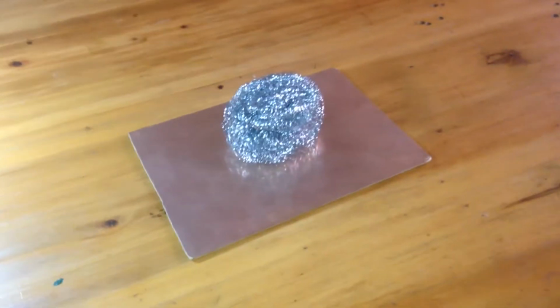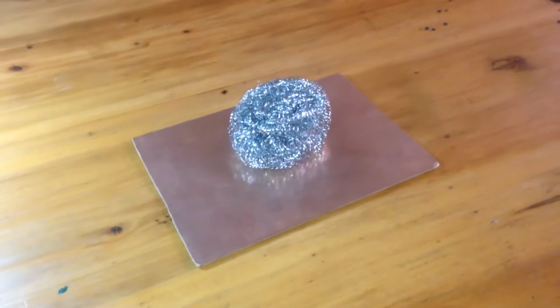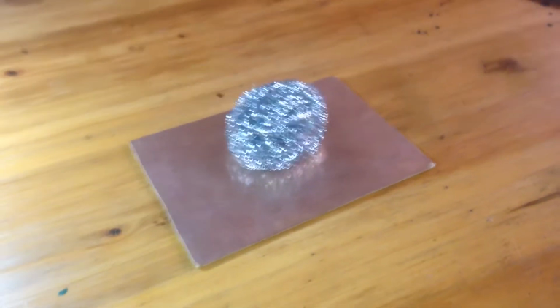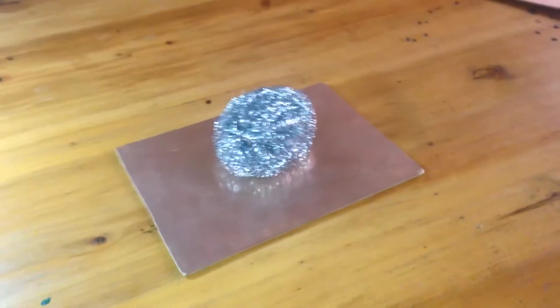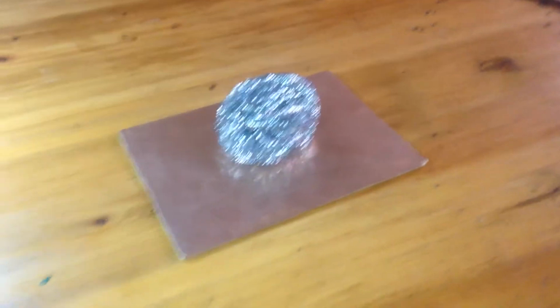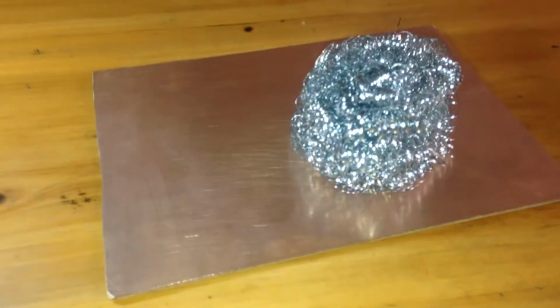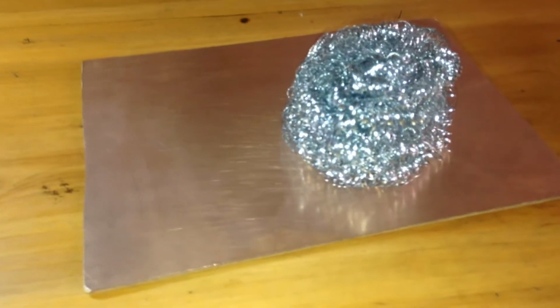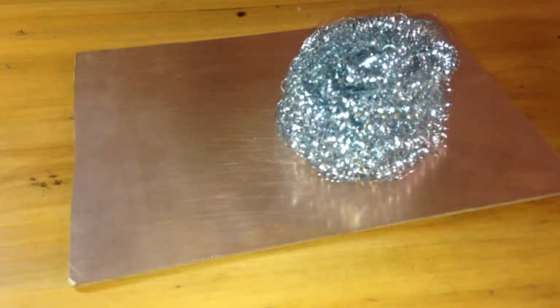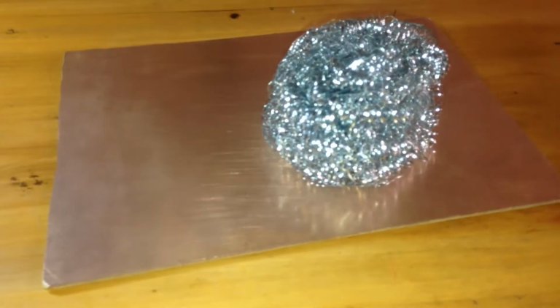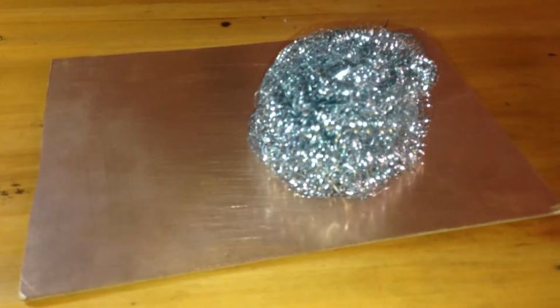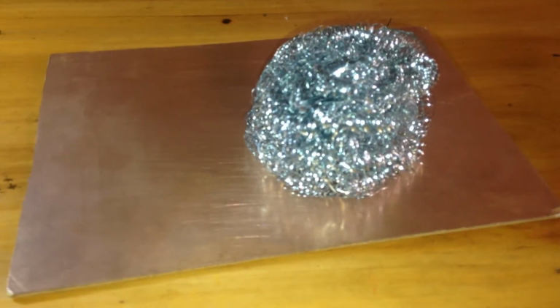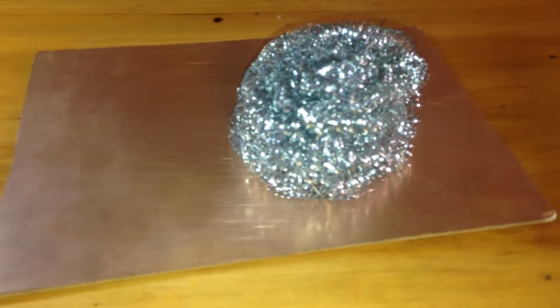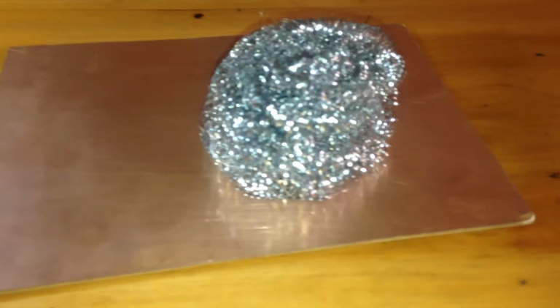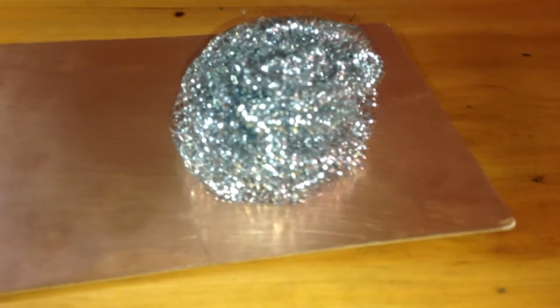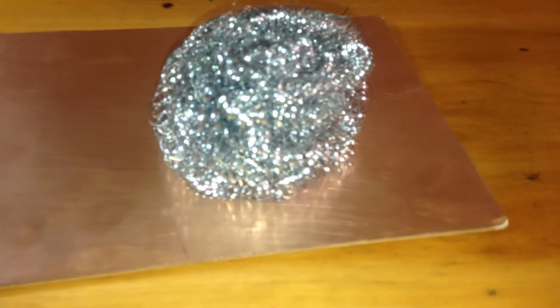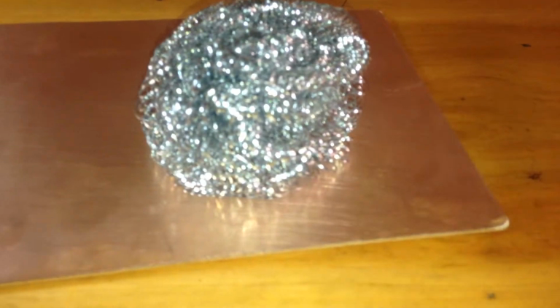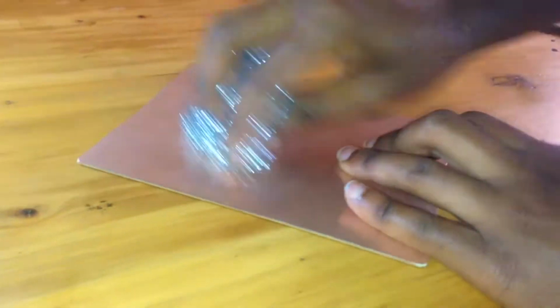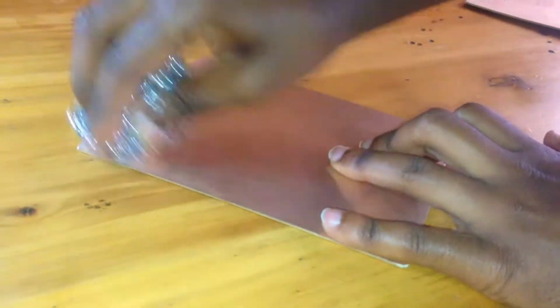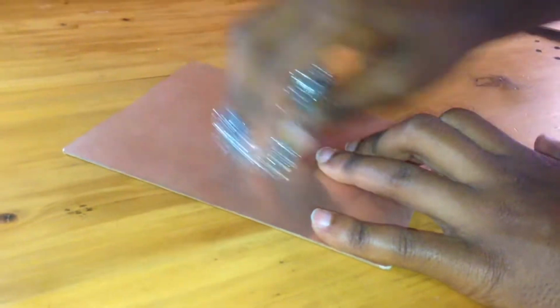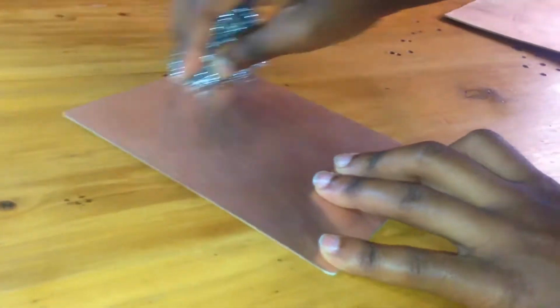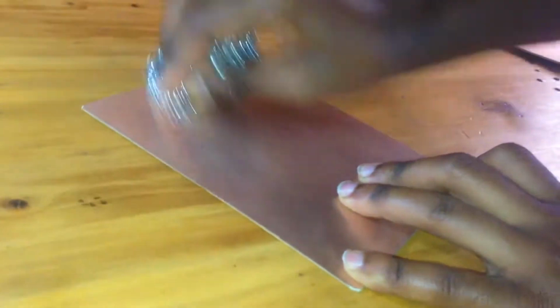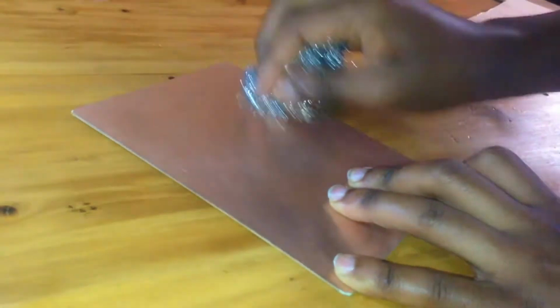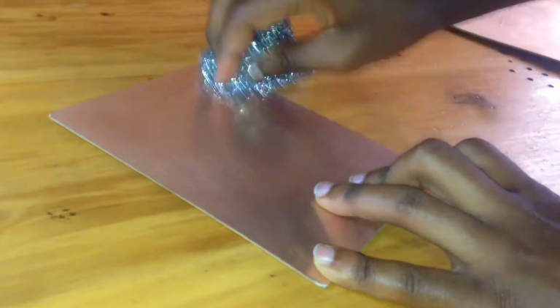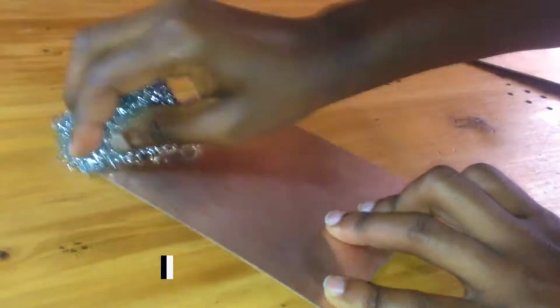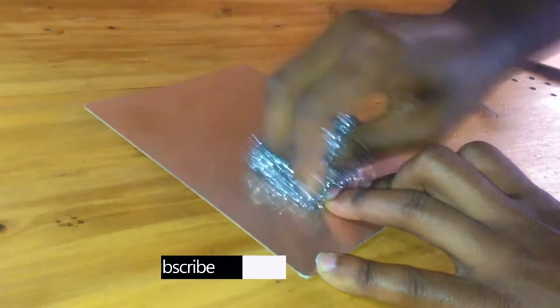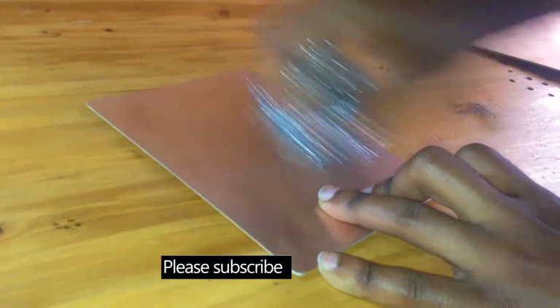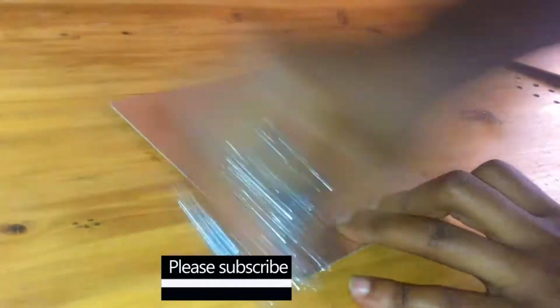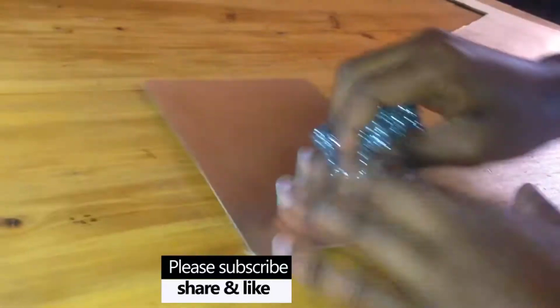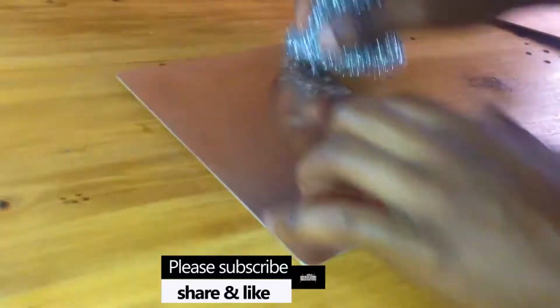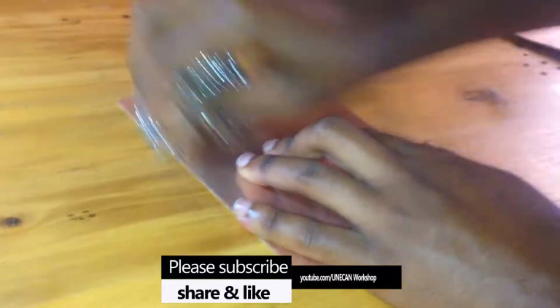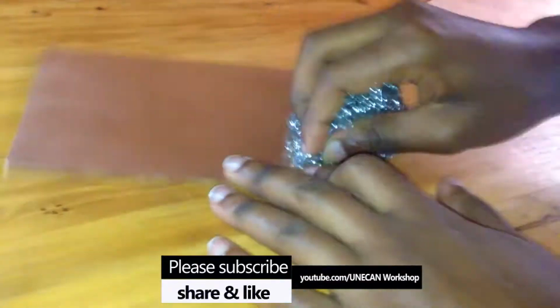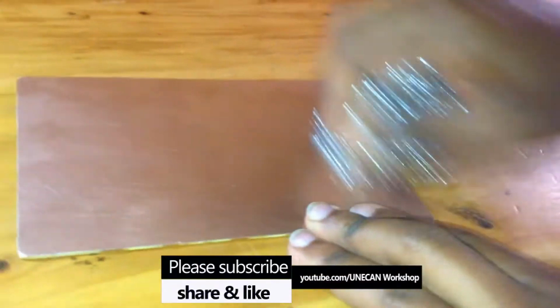After that, I took the copper clad laminate with the same measurement as the socket. I cleaned it with aluminium coil to remove the unwanted top layer until I was able to see the desired layer zone.